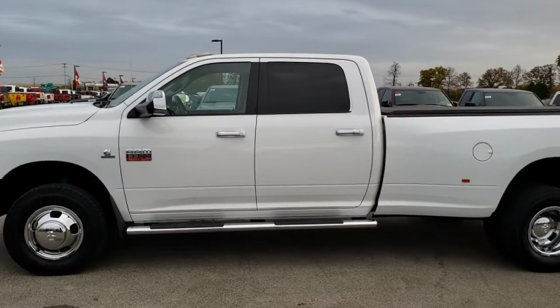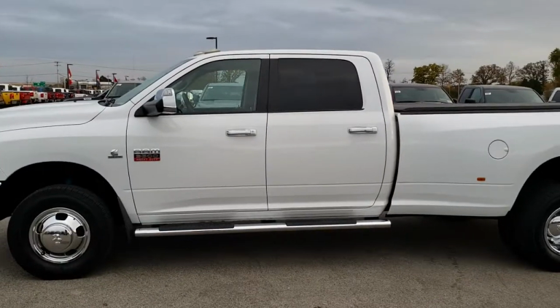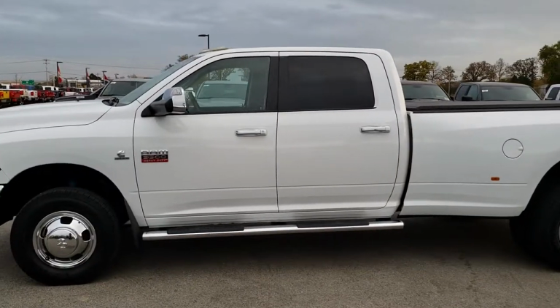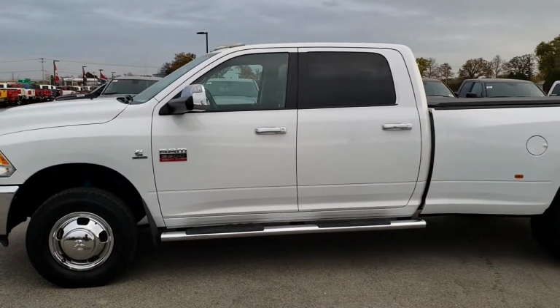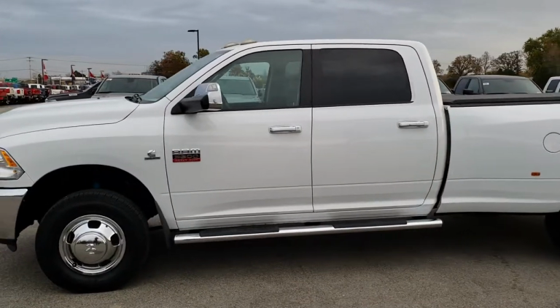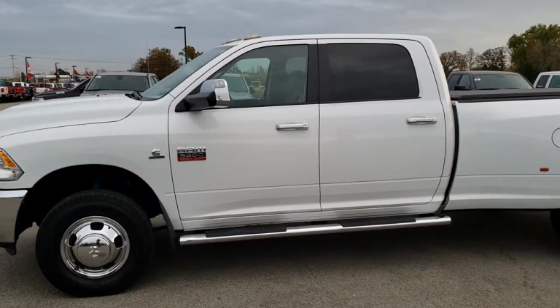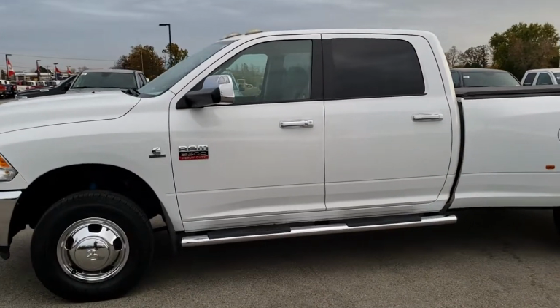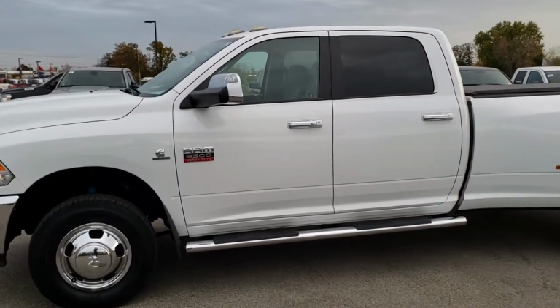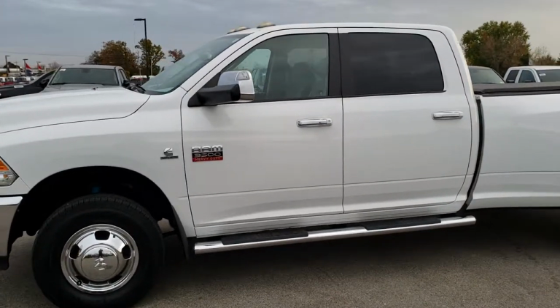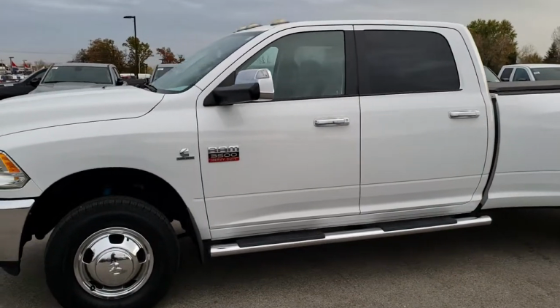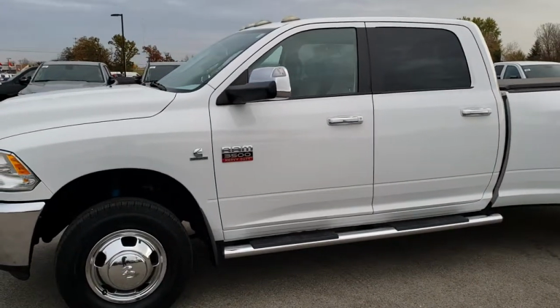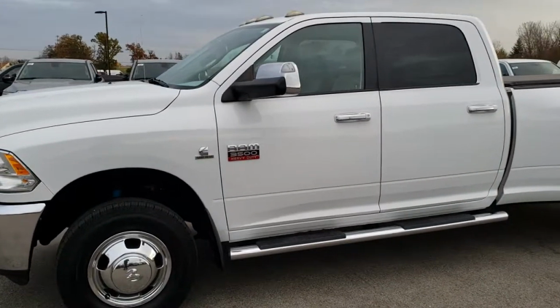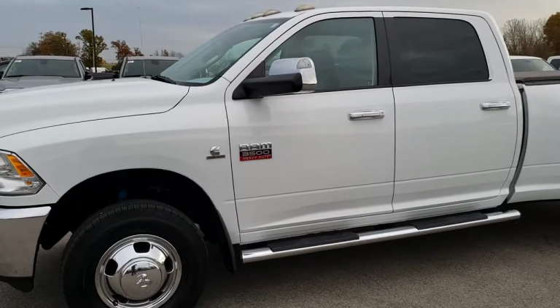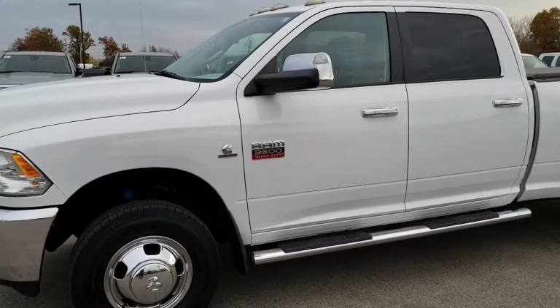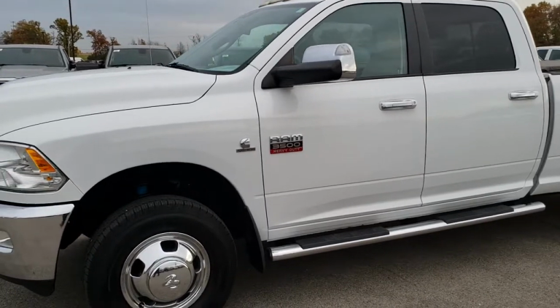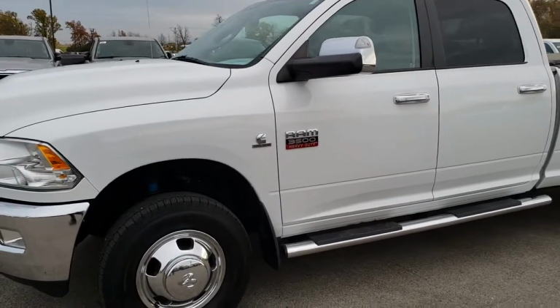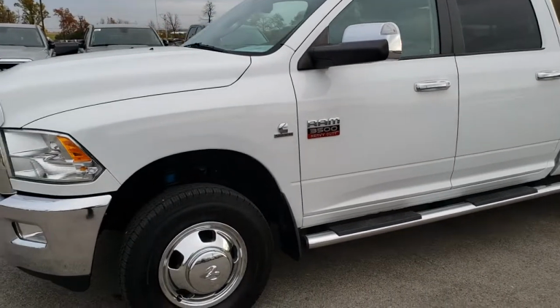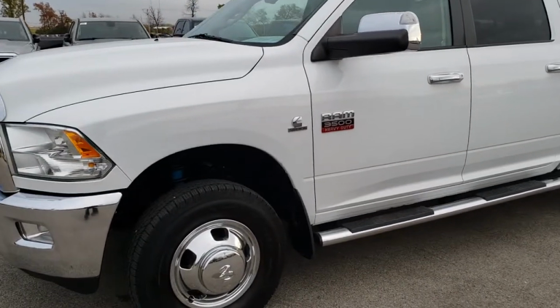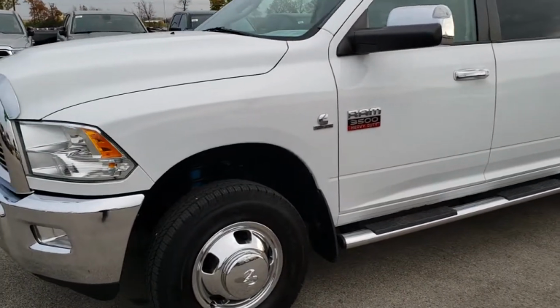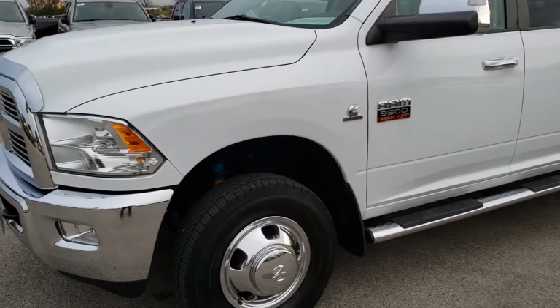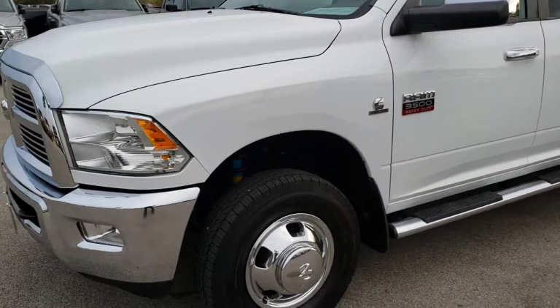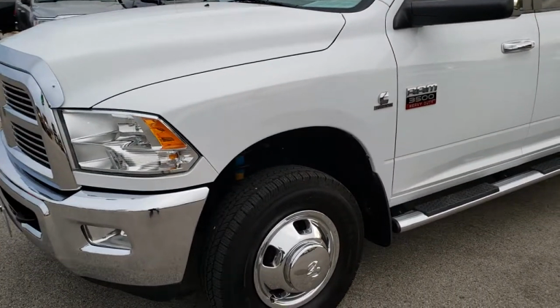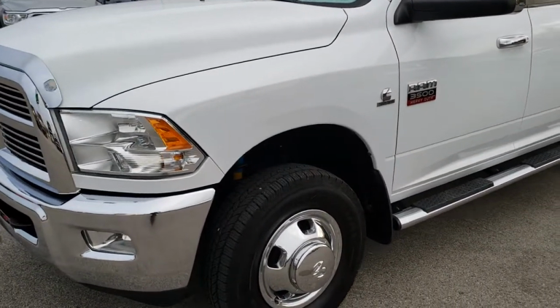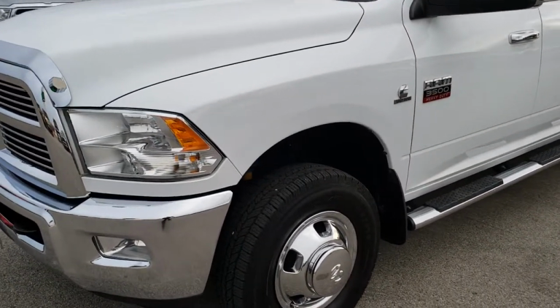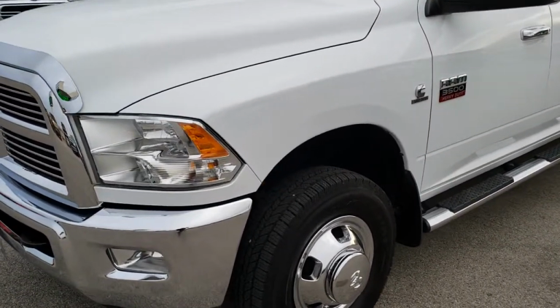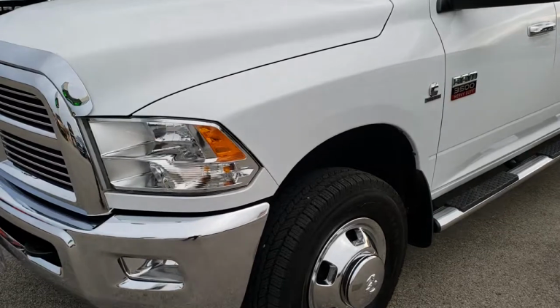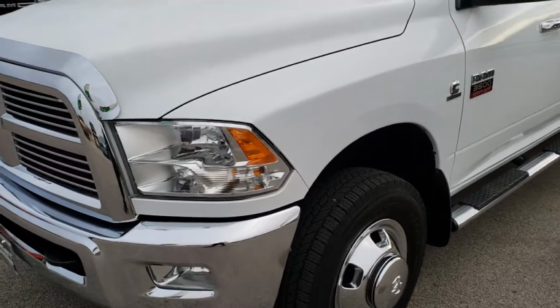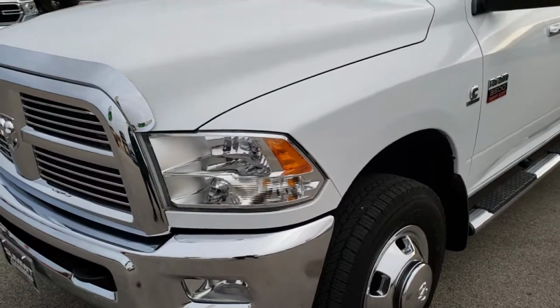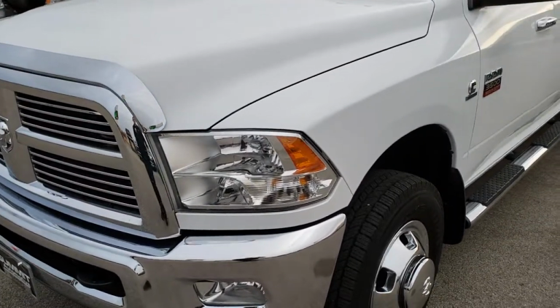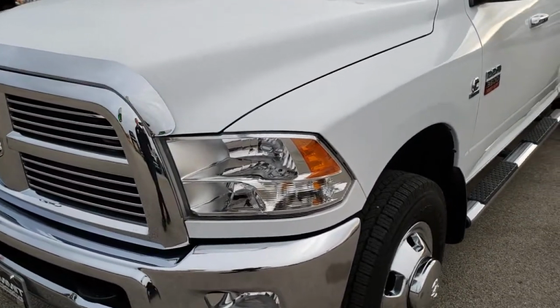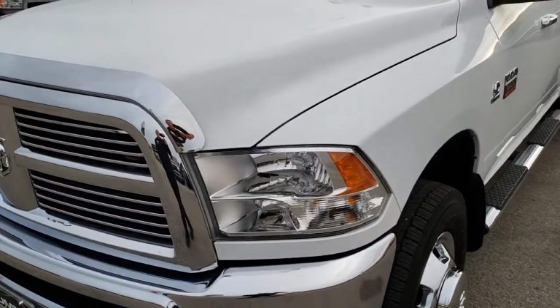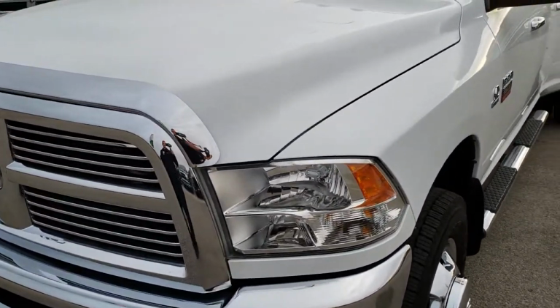This is stock number 9762. We are here at Summit Automotive in Fond du Lac, Wisconsin, your new and used heavy duty truck headquarters. Remember, we are the guys with the trucks on 41.